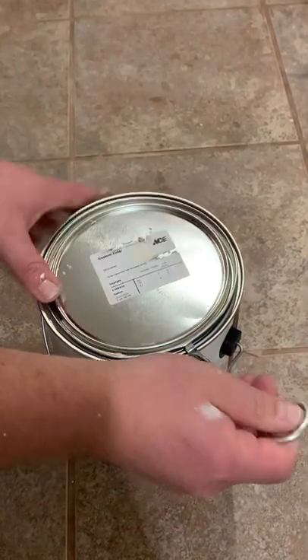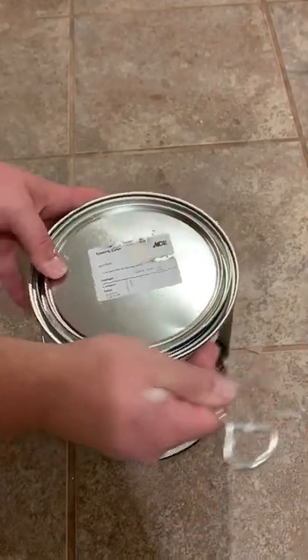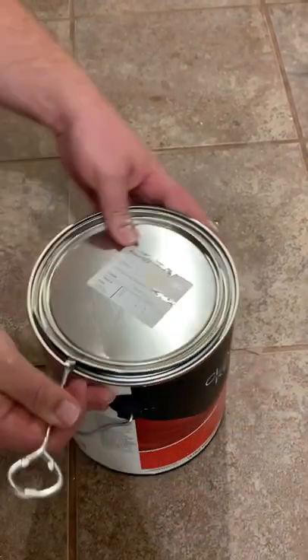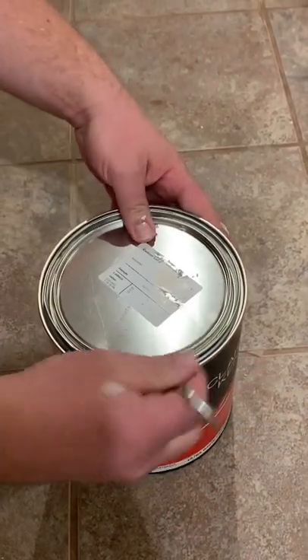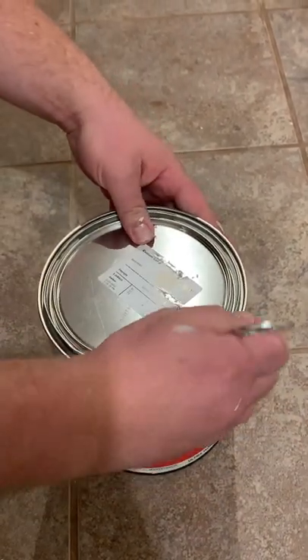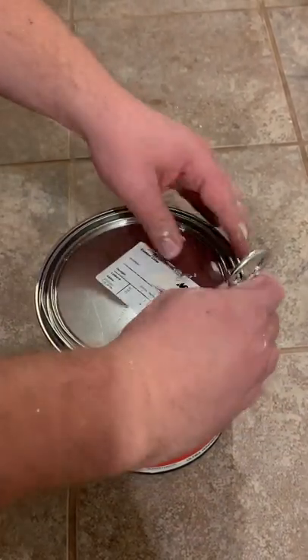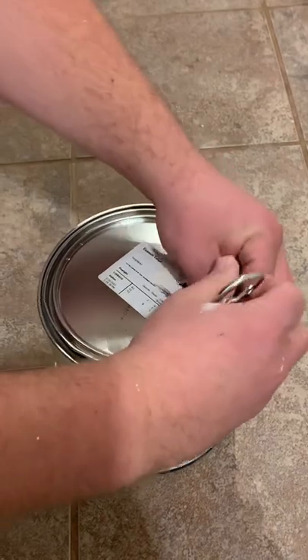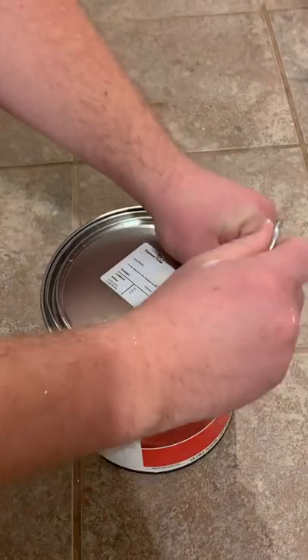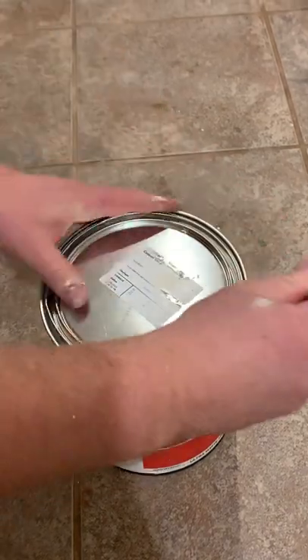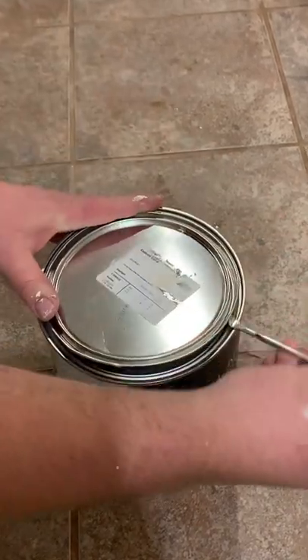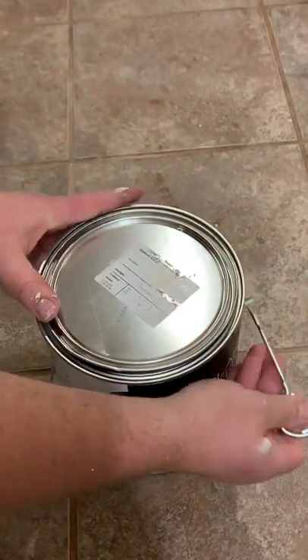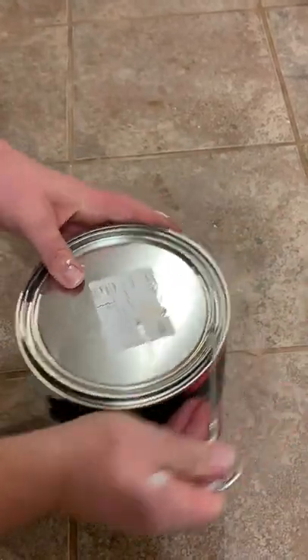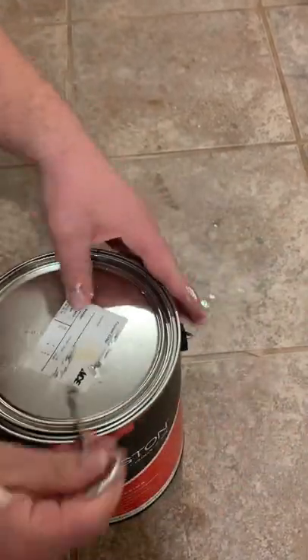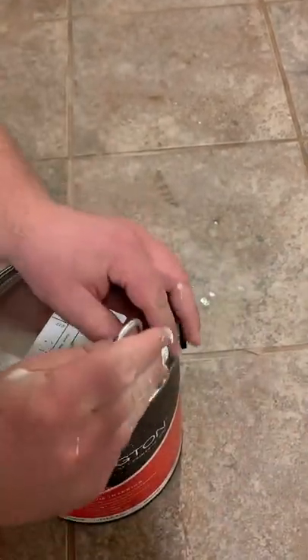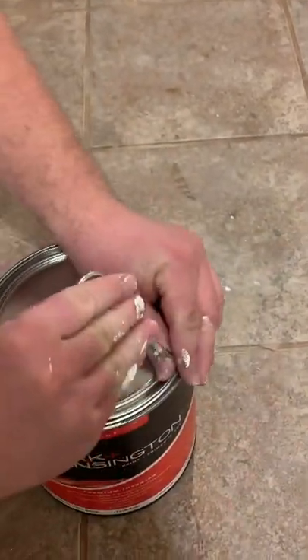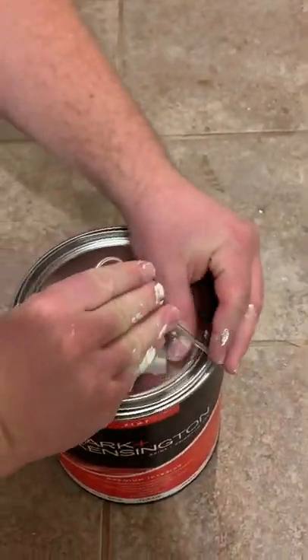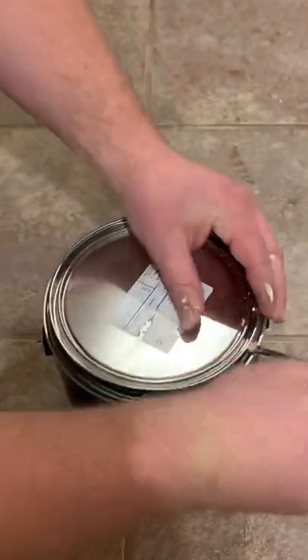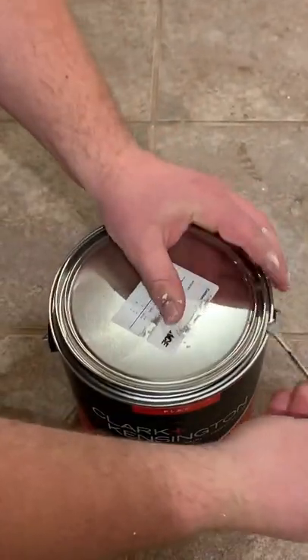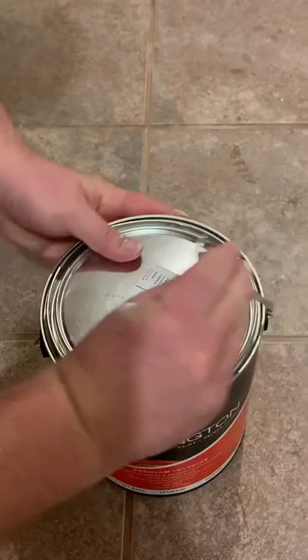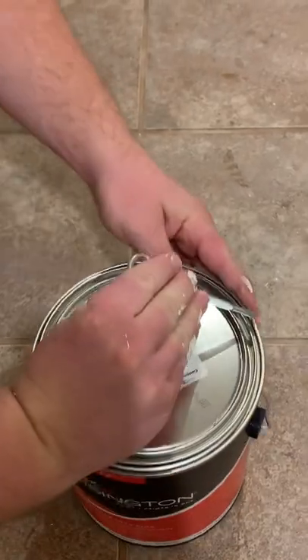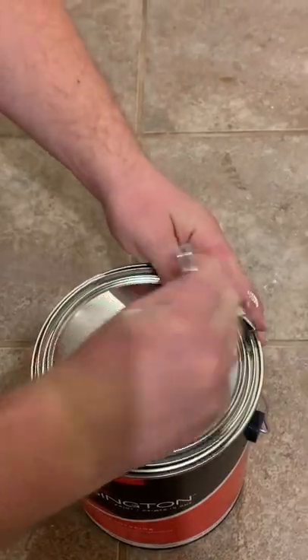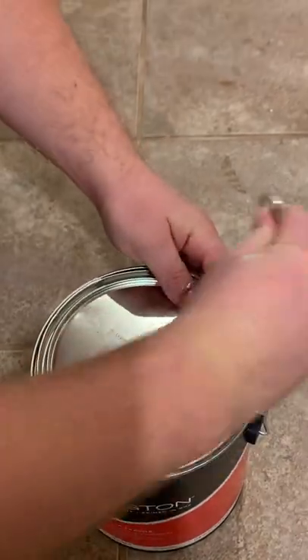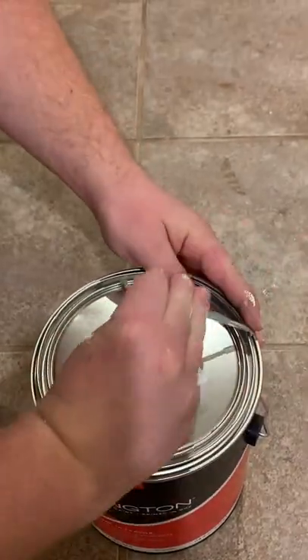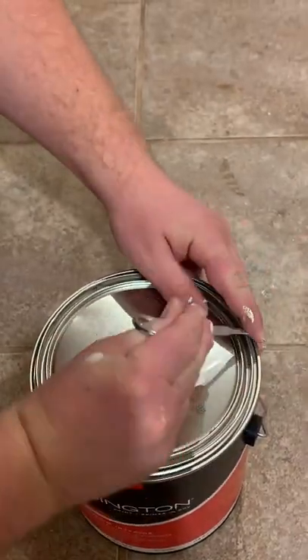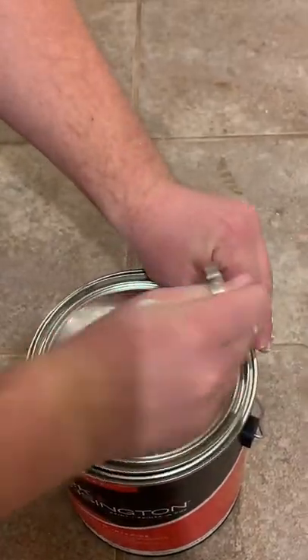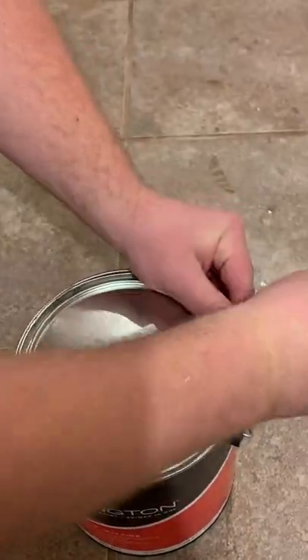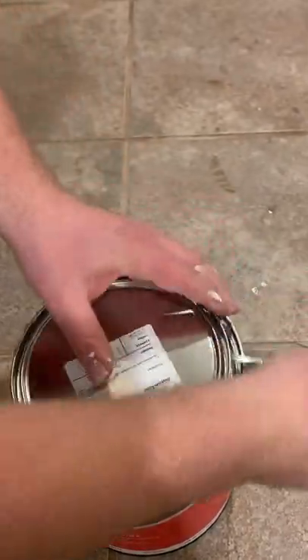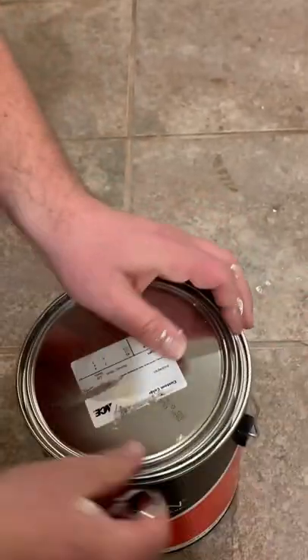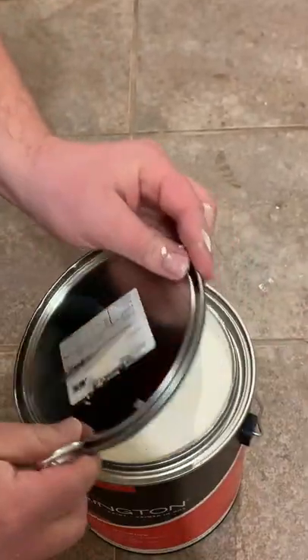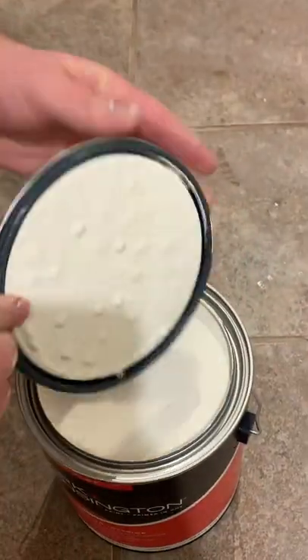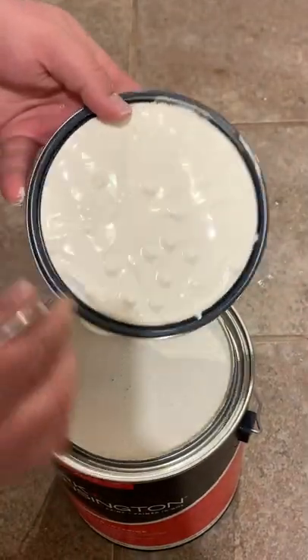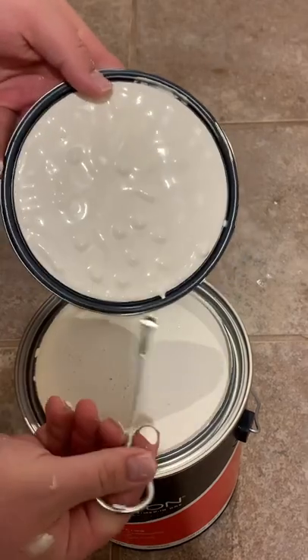Then you're going to rotate the can about a quarter turn or so and do it right there. Go around again and you're just popping it off, popping it off just like that. Now you're ready to go.